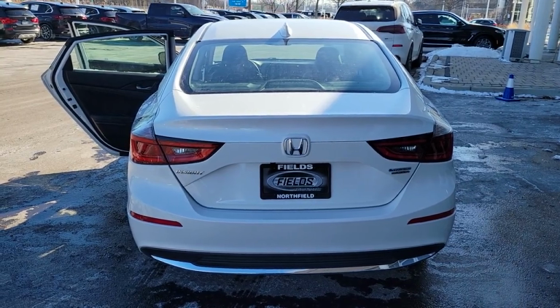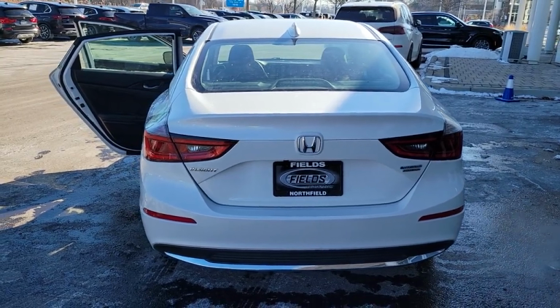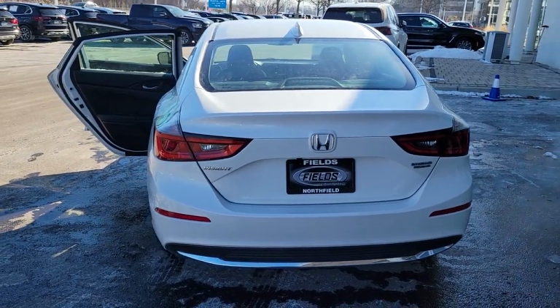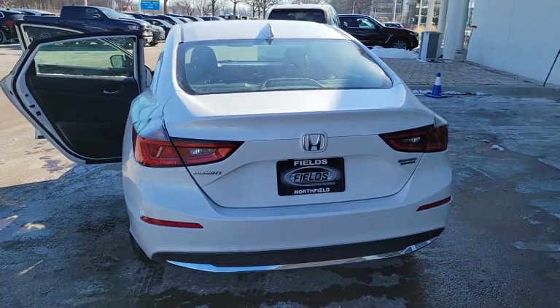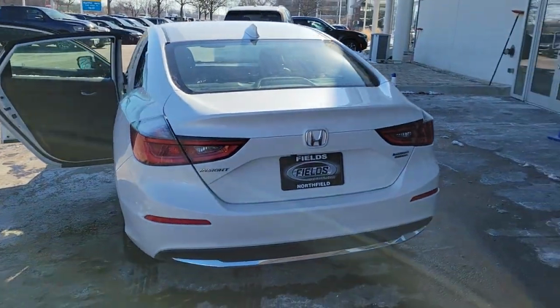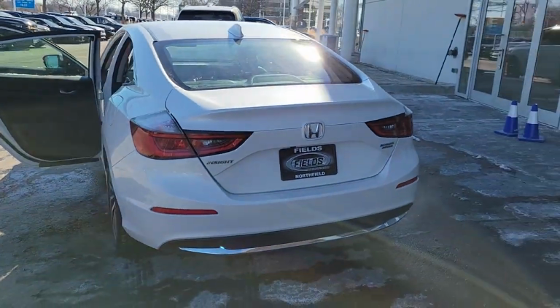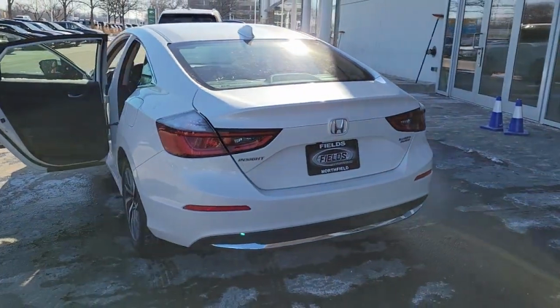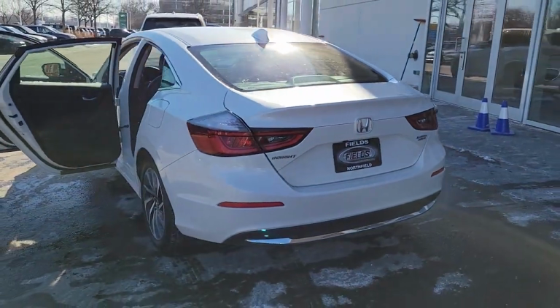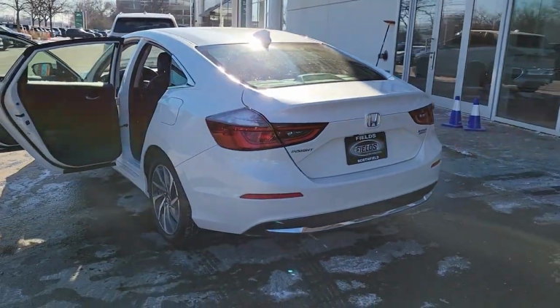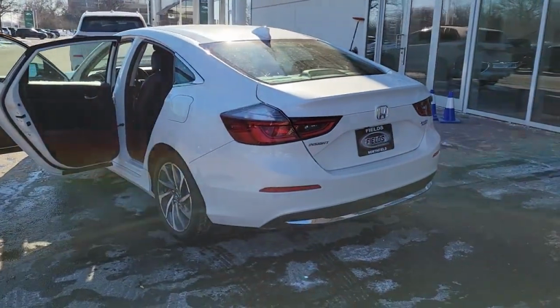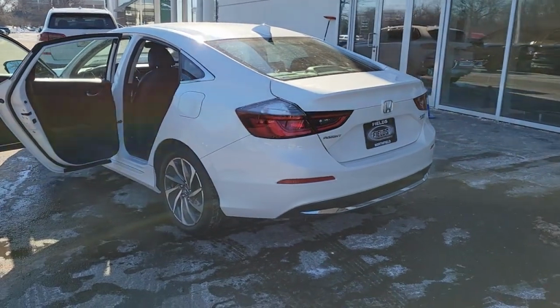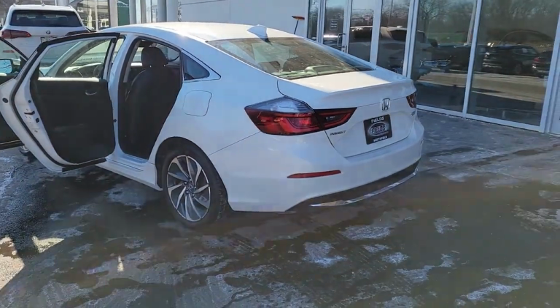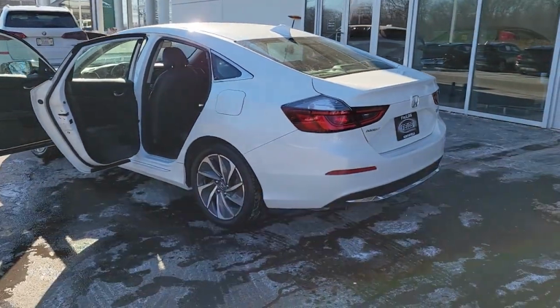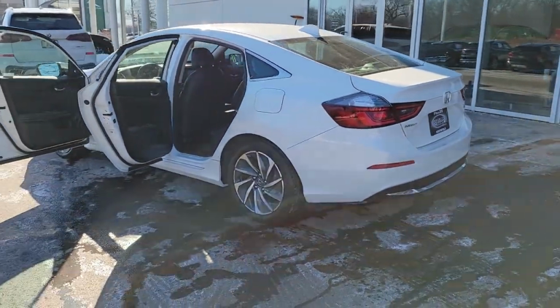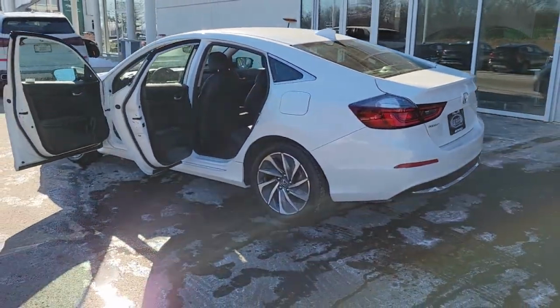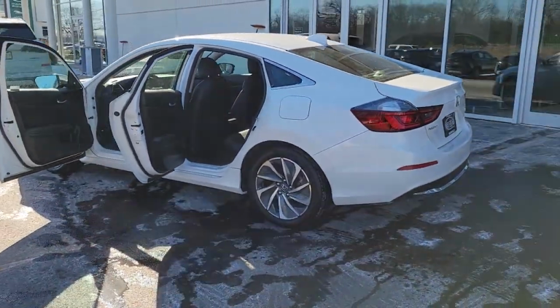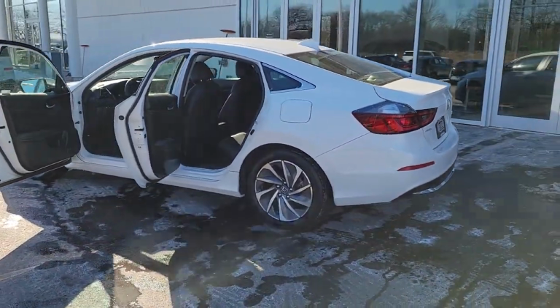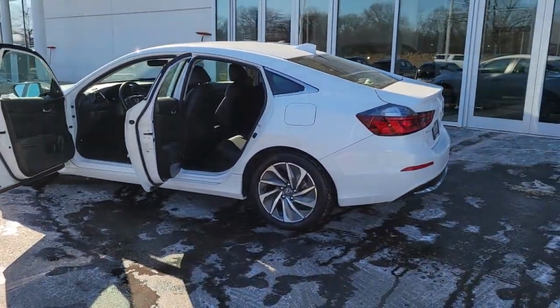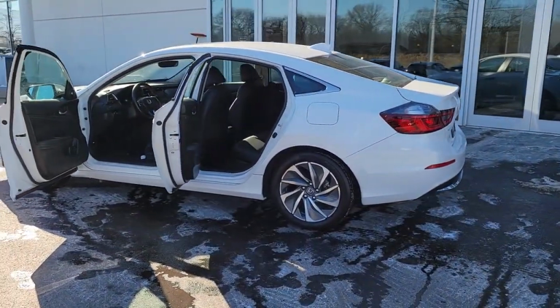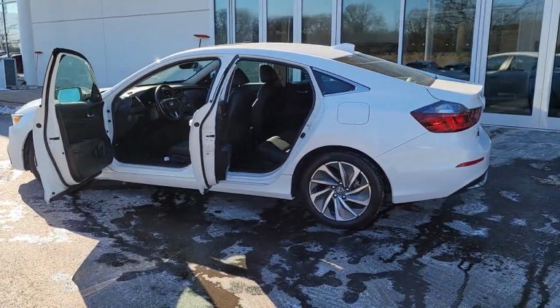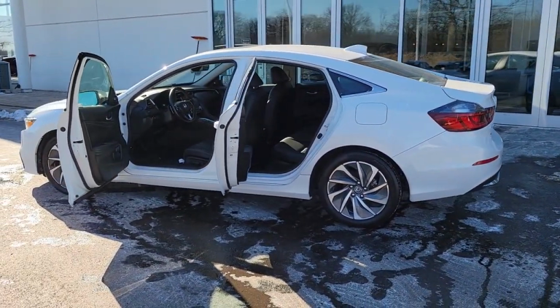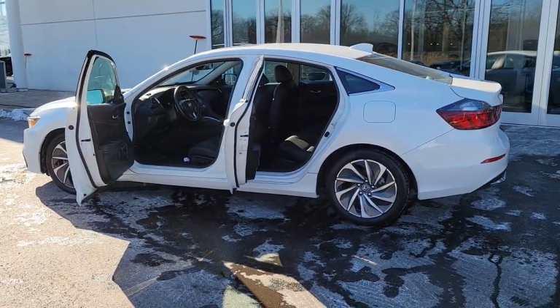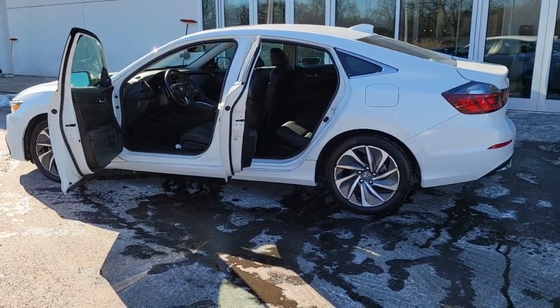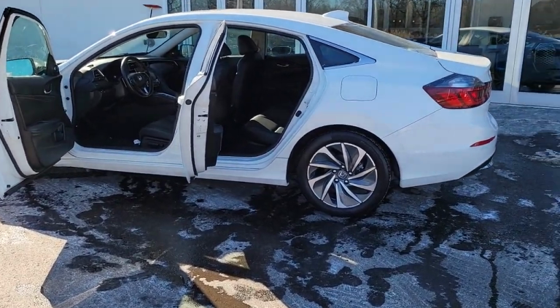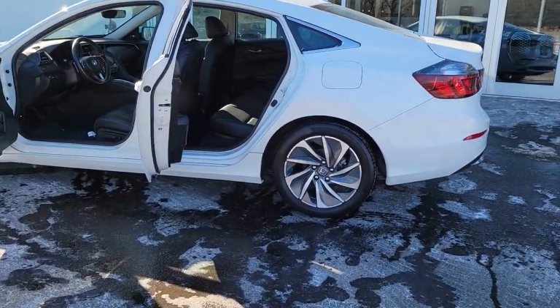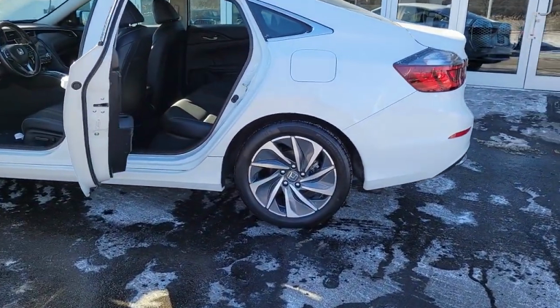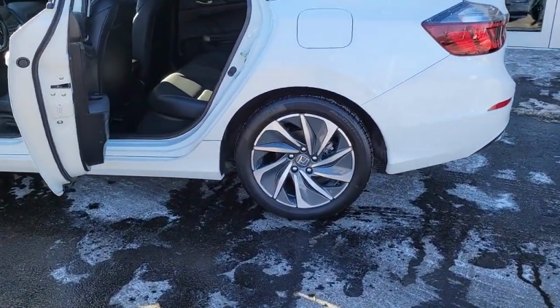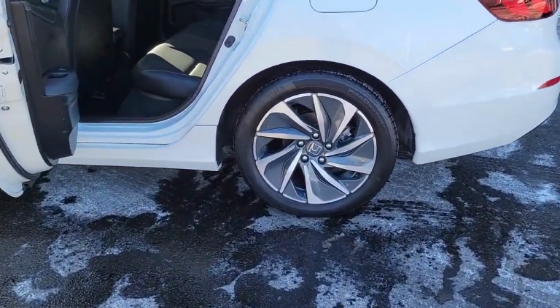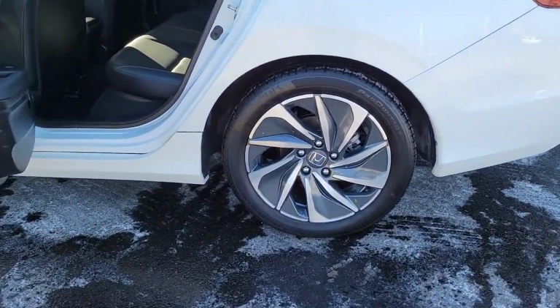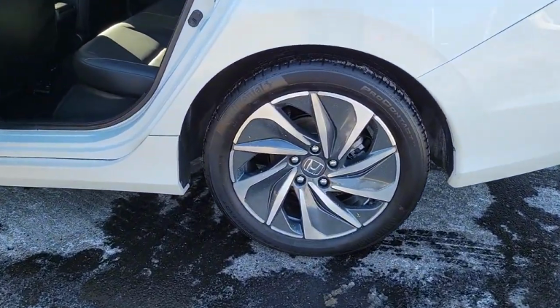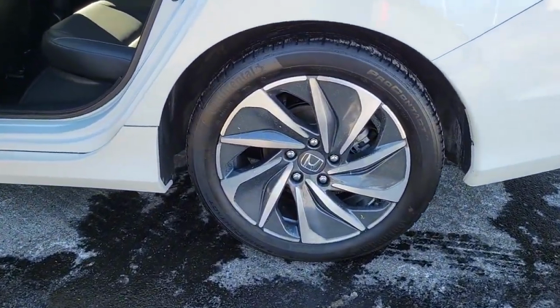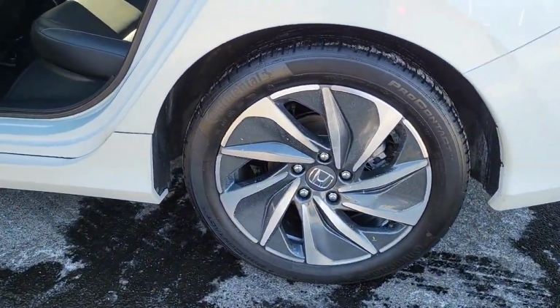Lane departure warning, navigation system, keyless entry, sun moonroof, fog lamps, adaptive cruise control, power passenger seat, premium sound system, satellite radio, keyless start.